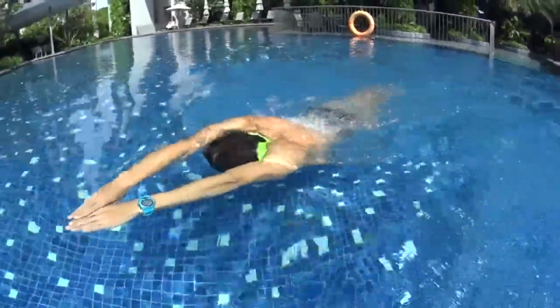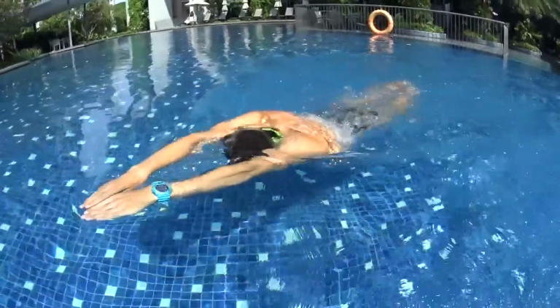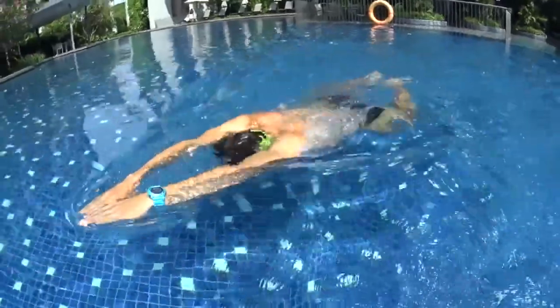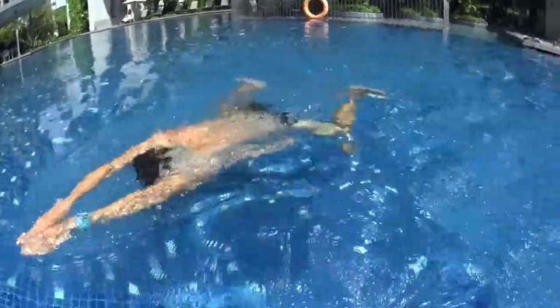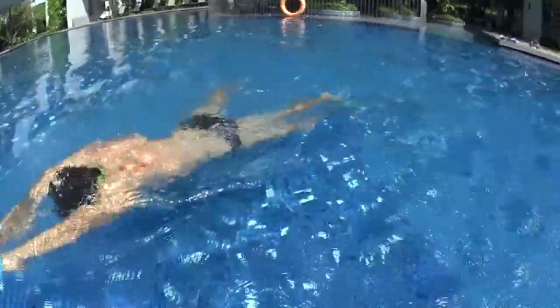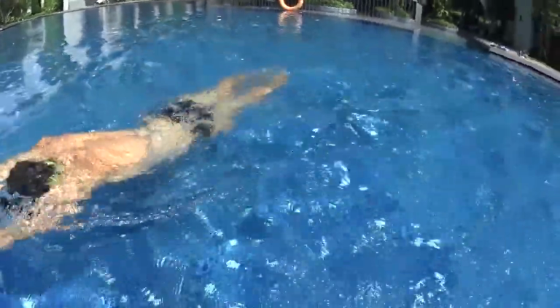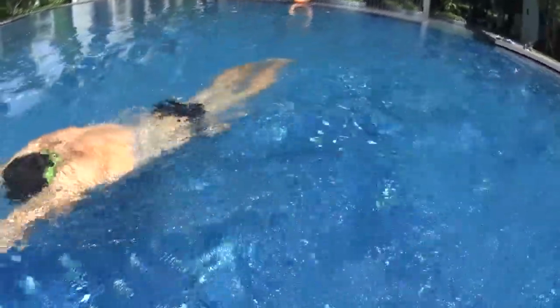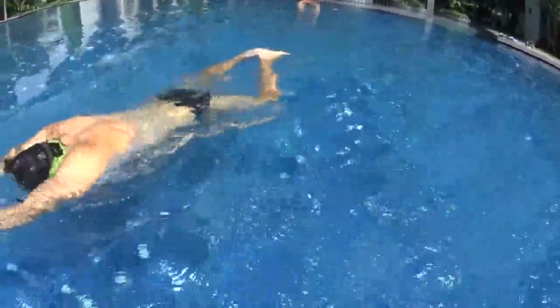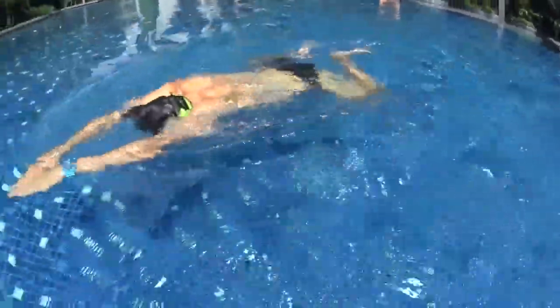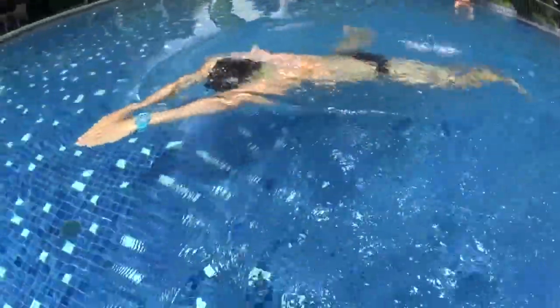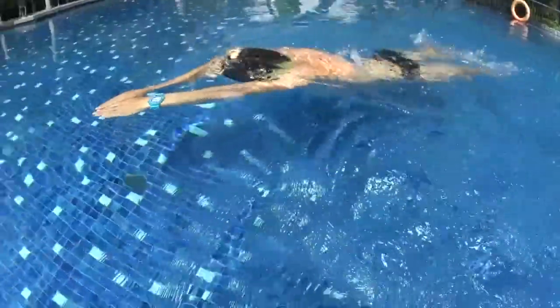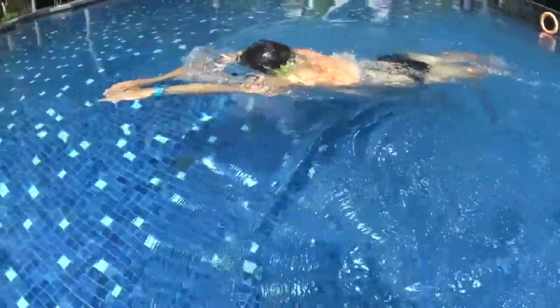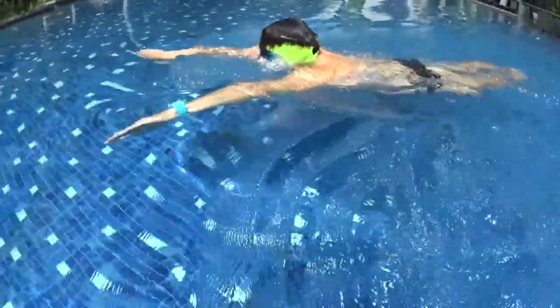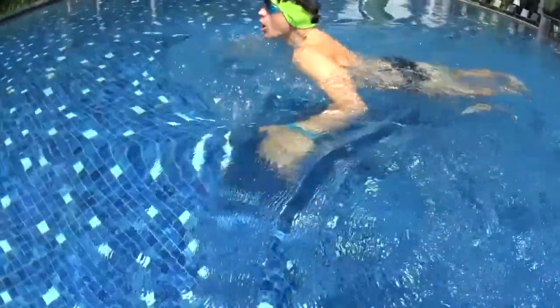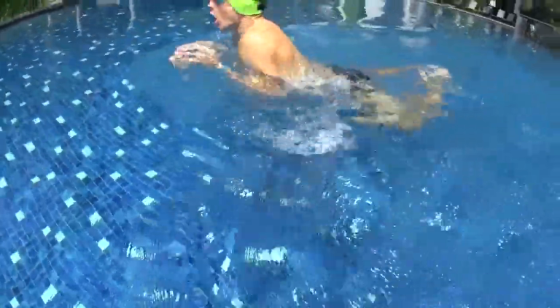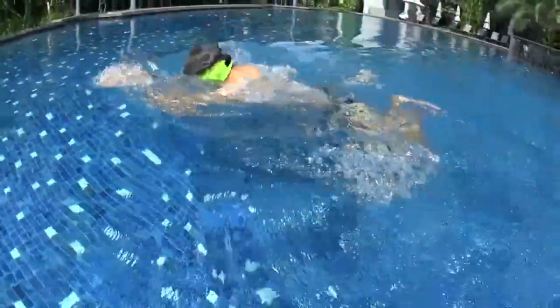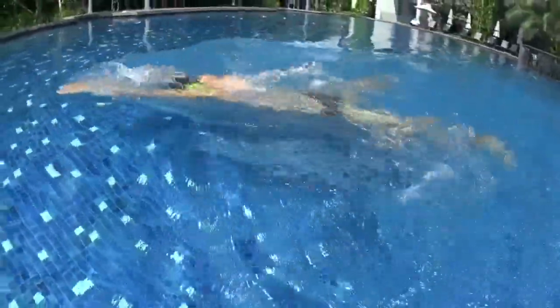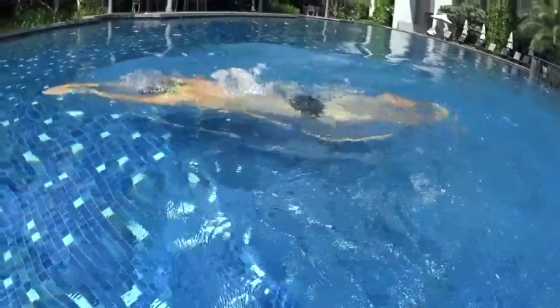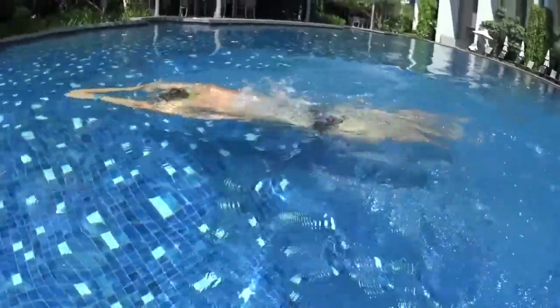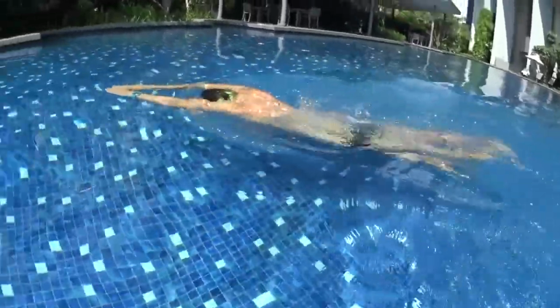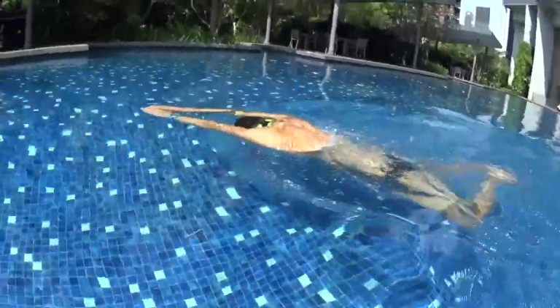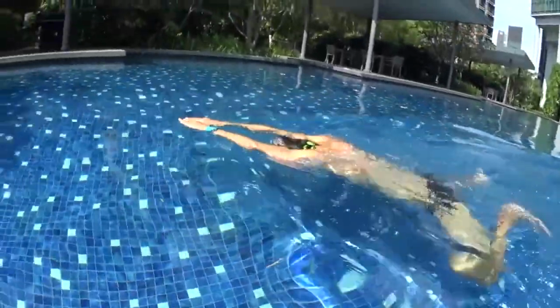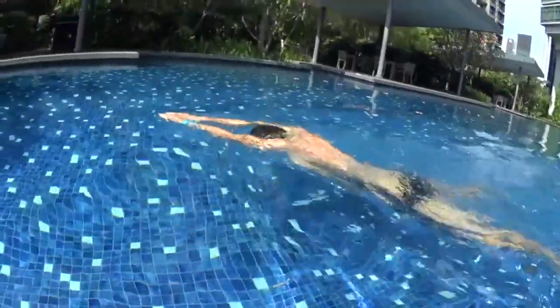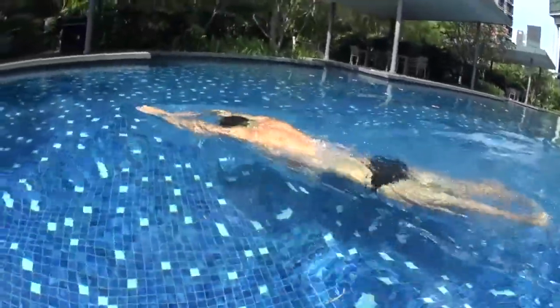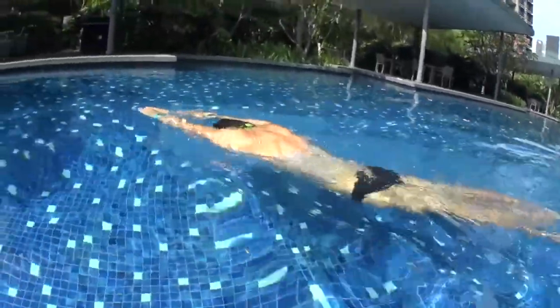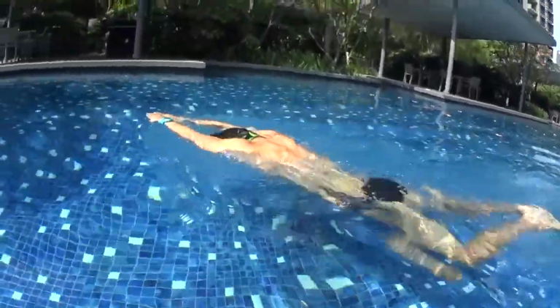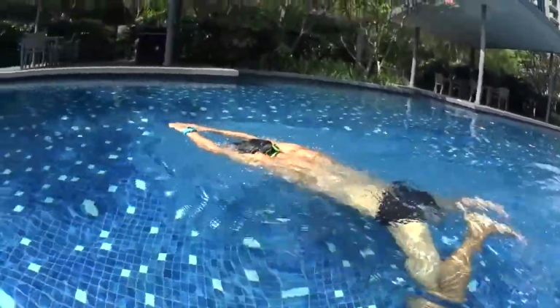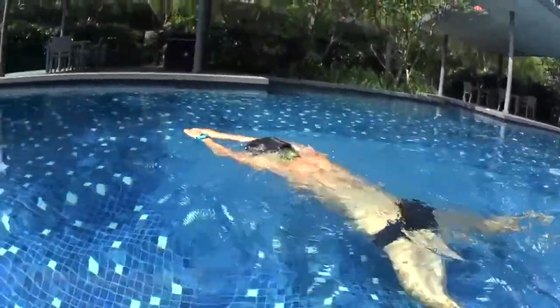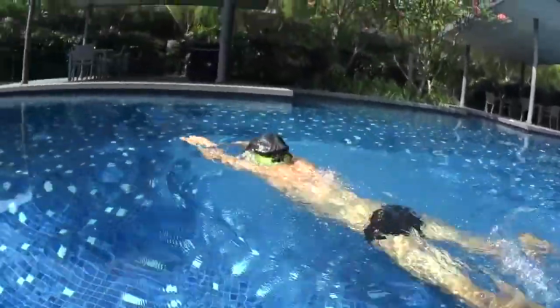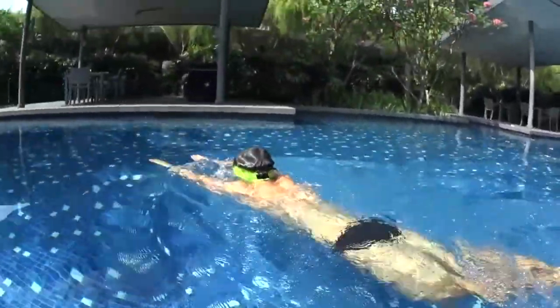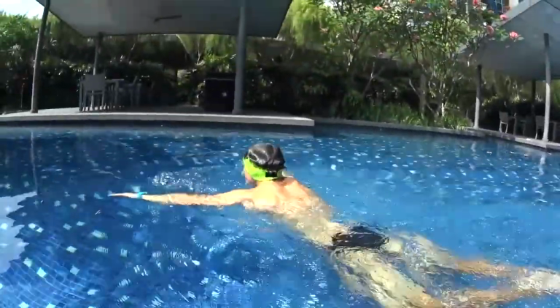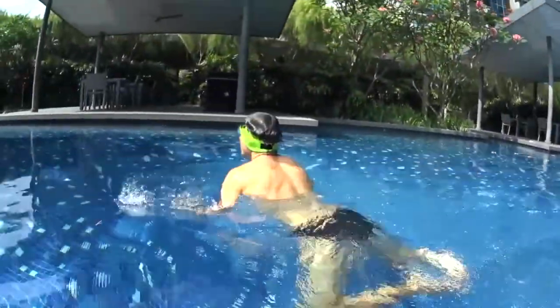One kick, two kick, three kick — breathe with your hands, and glide and kick, kick, kick. Okay, let's repeat.